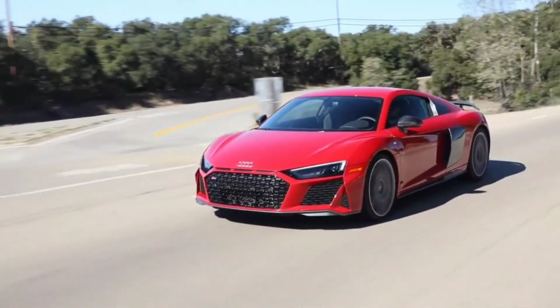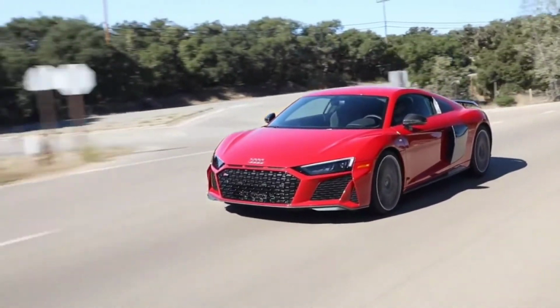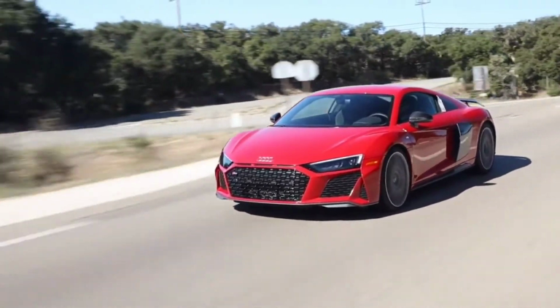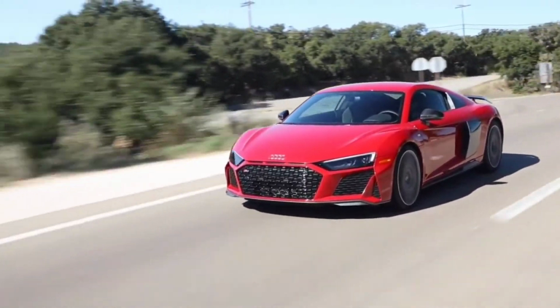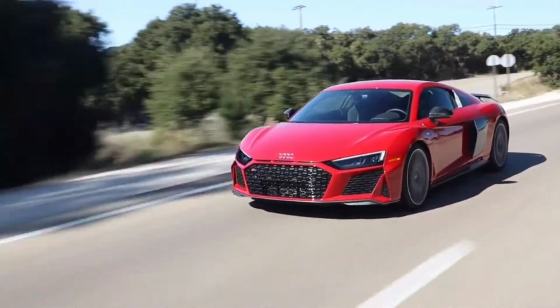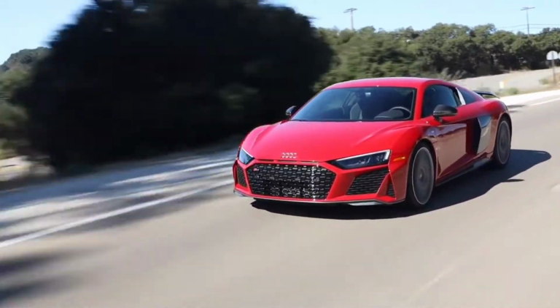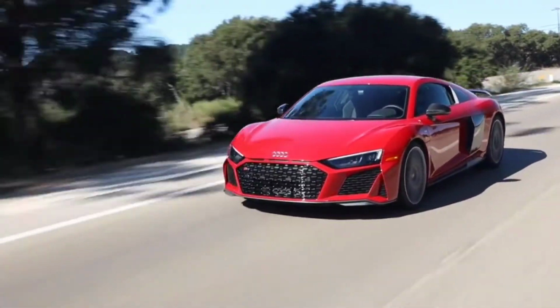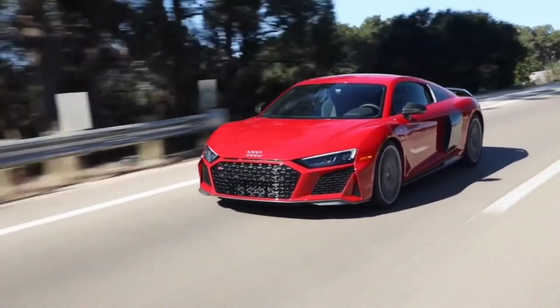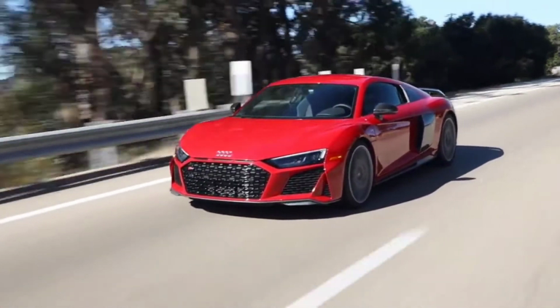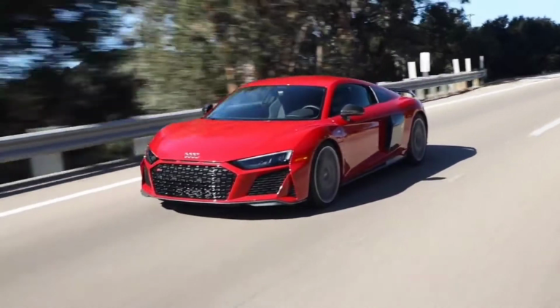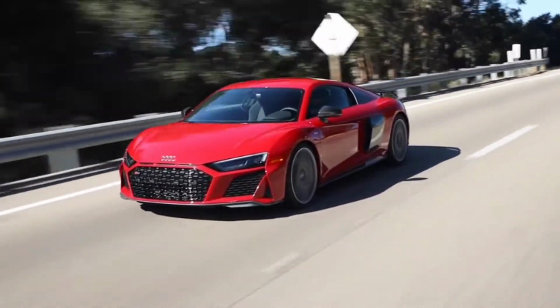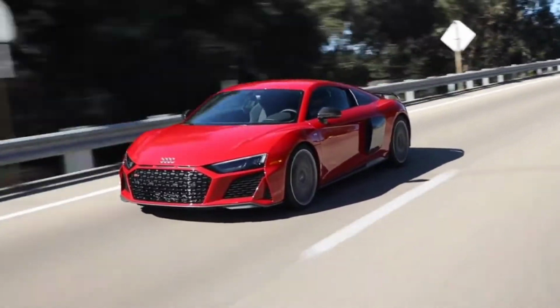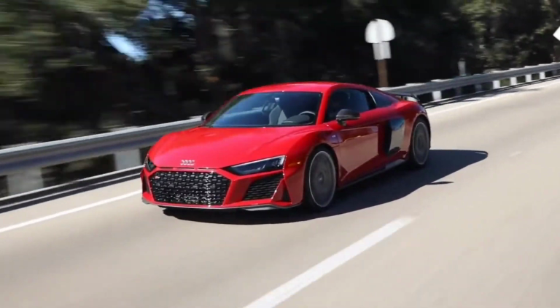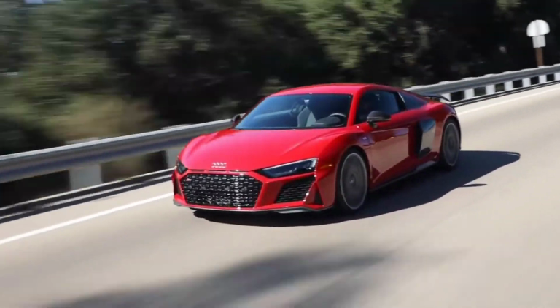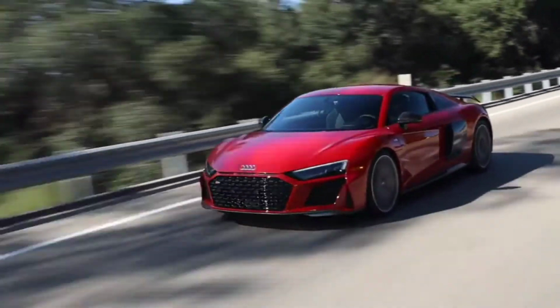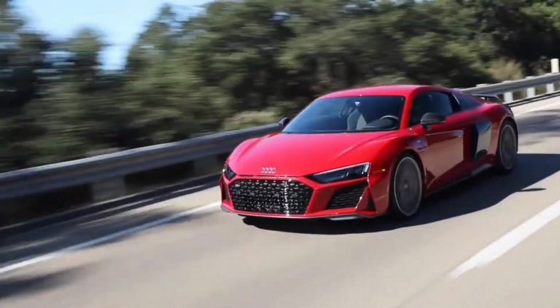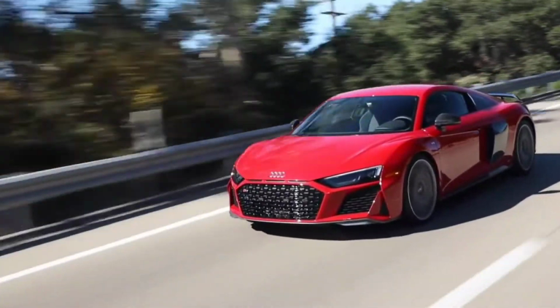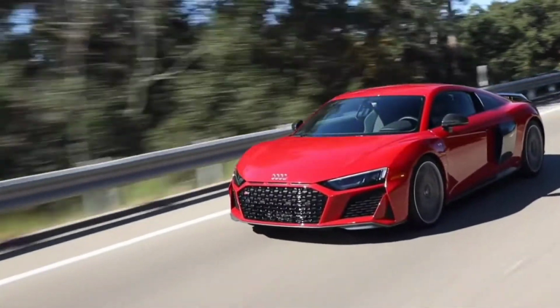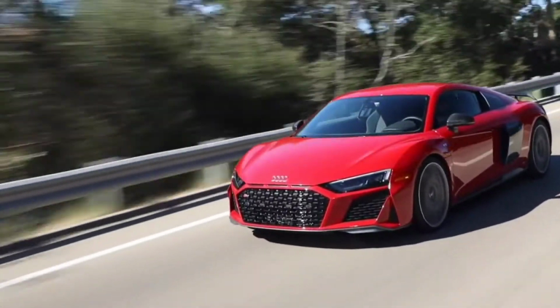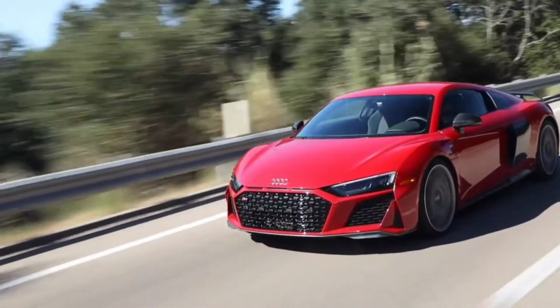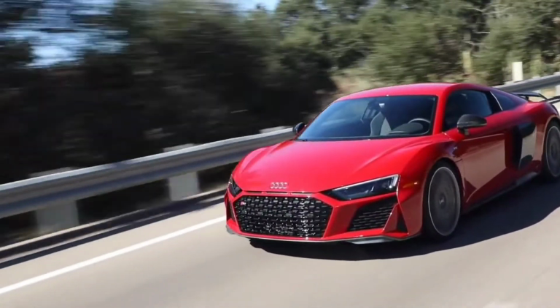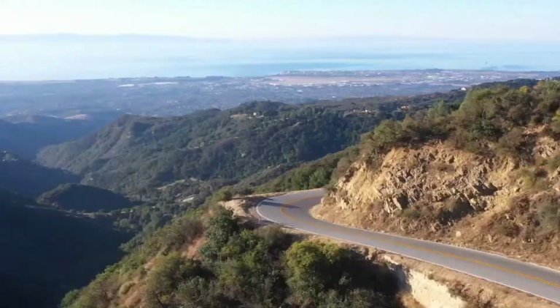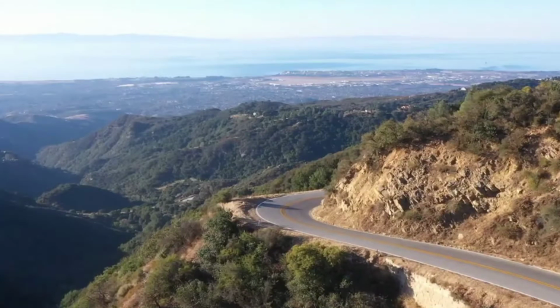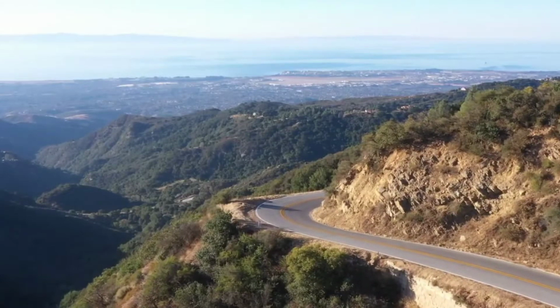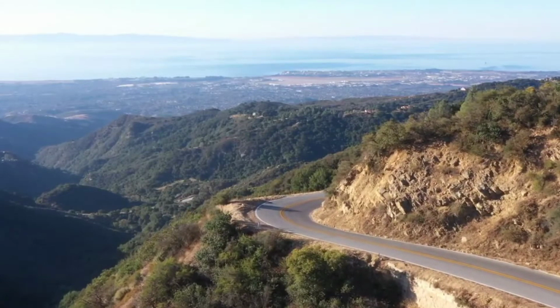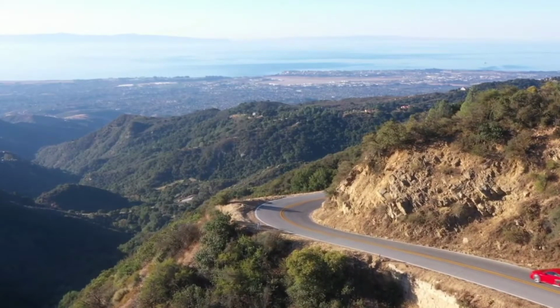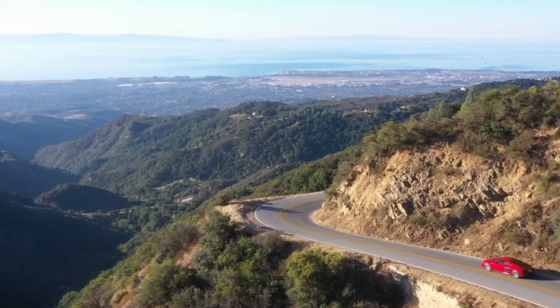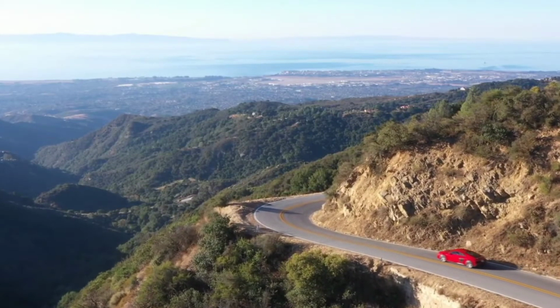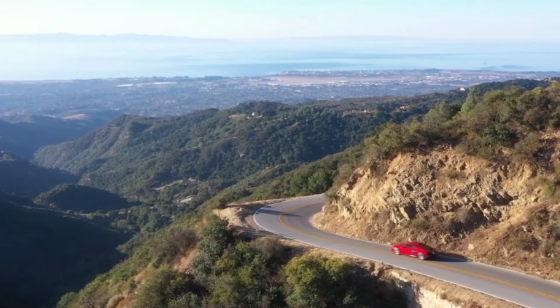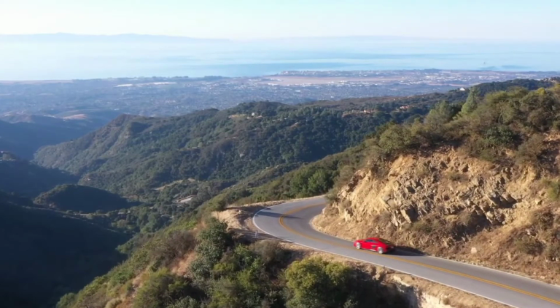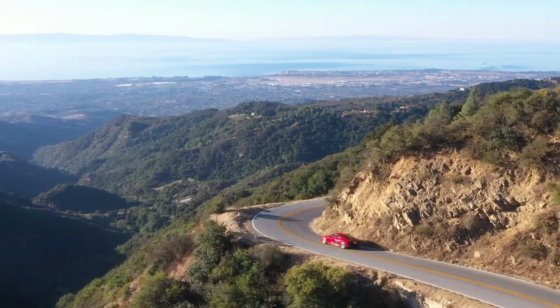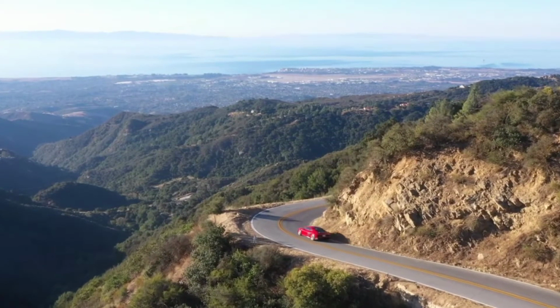The V10 models also receive 19-inch 5 double-spoke design forged wheels in an anthracite bicolor finish, with optional 20-inch 10-spoke Y design forged wheels in high-gloss anthracite available as an option.